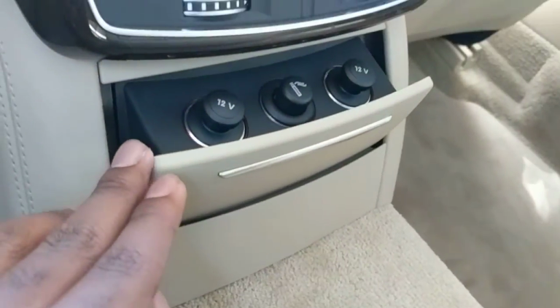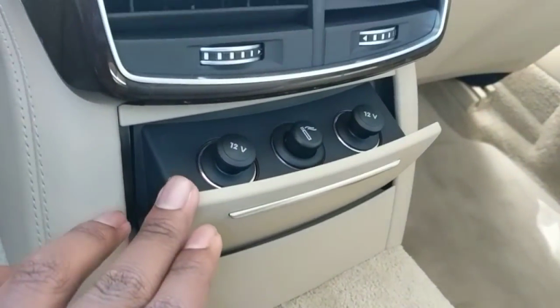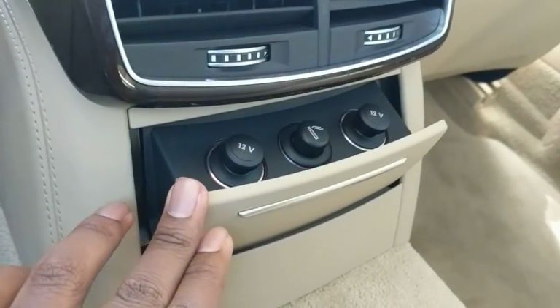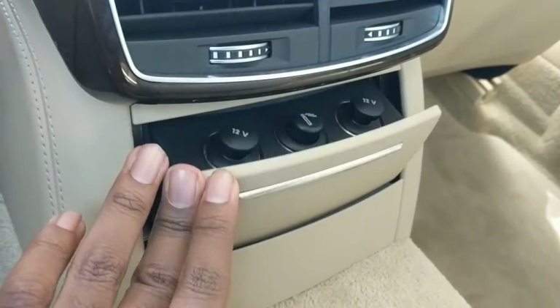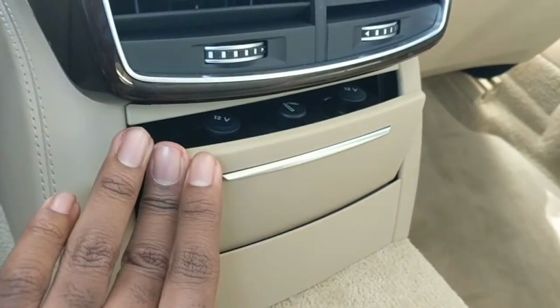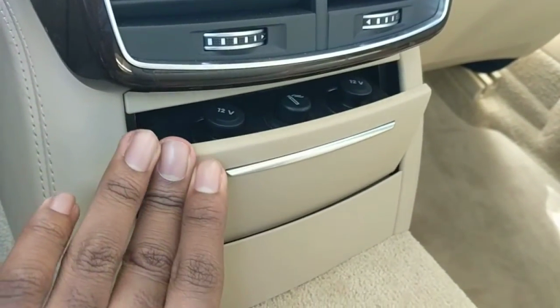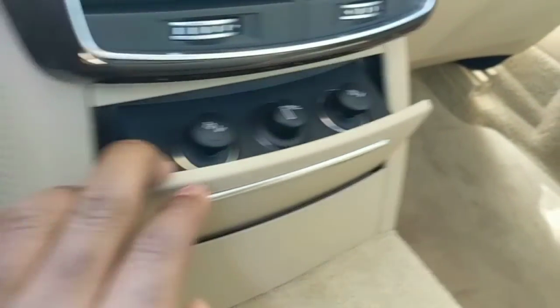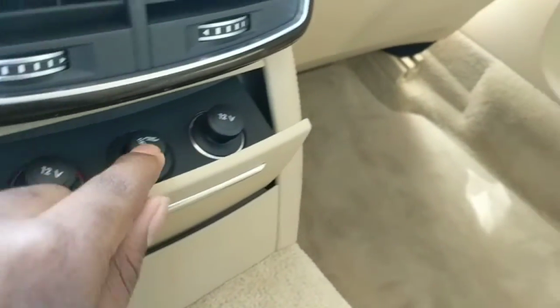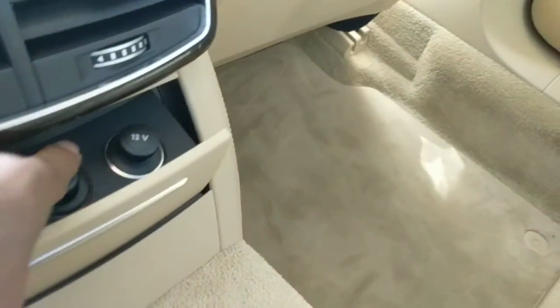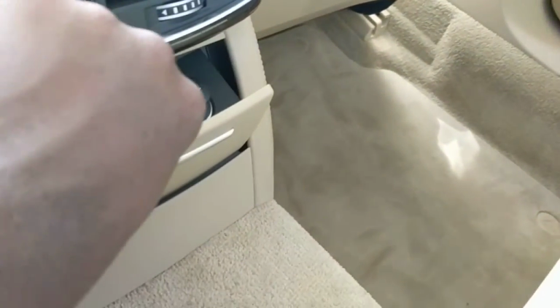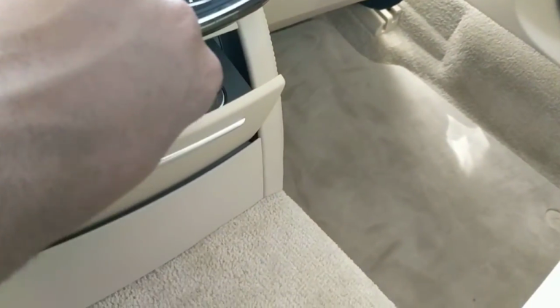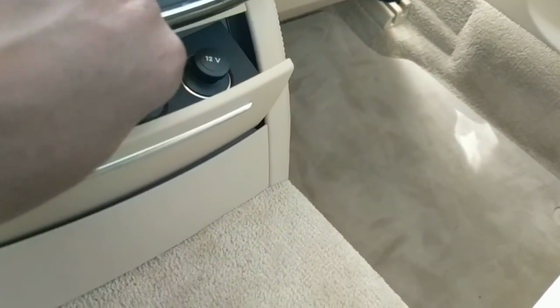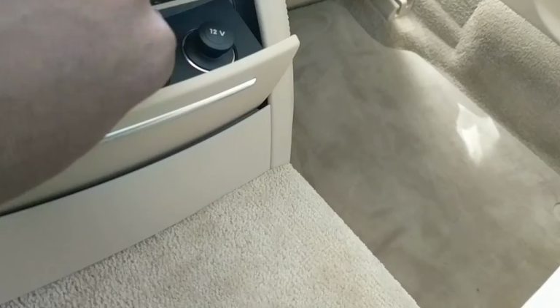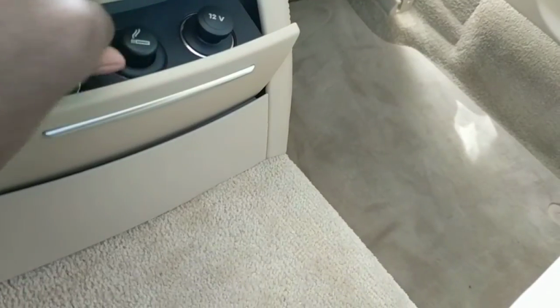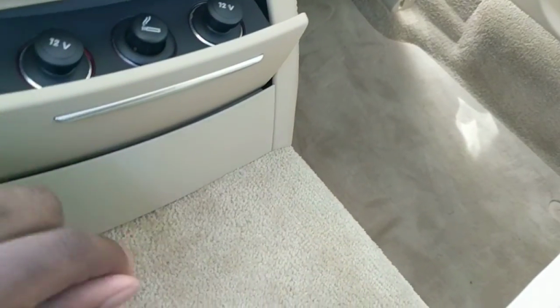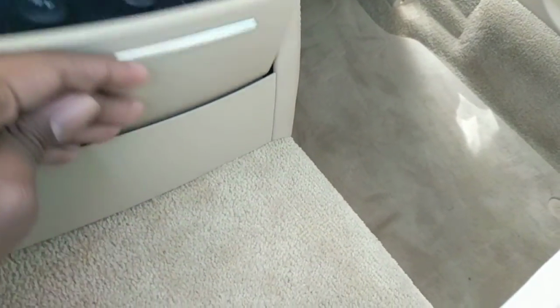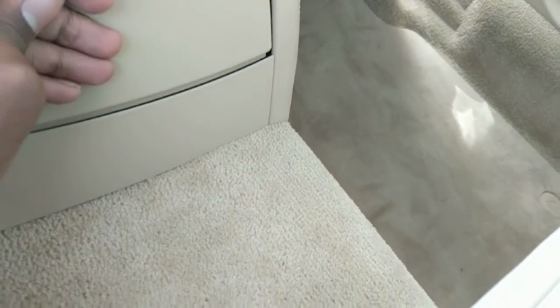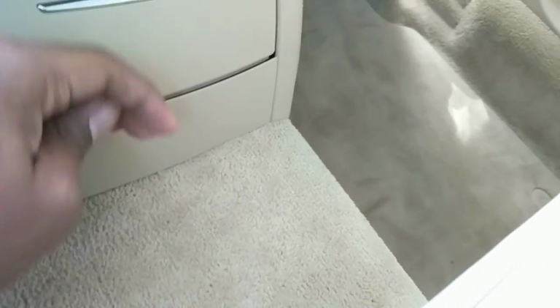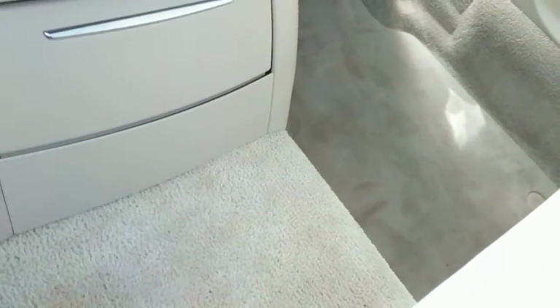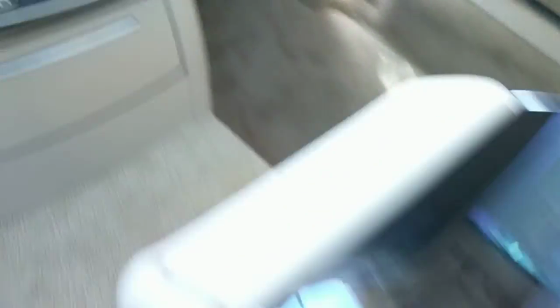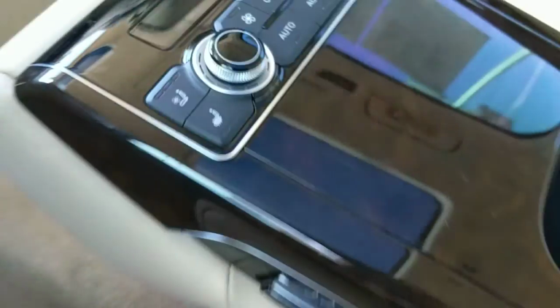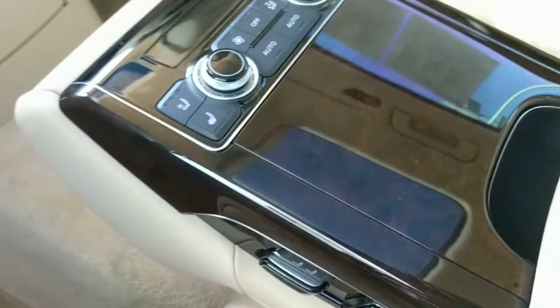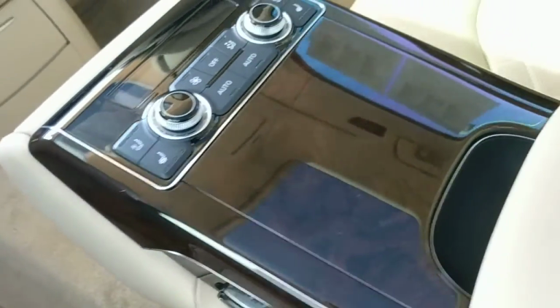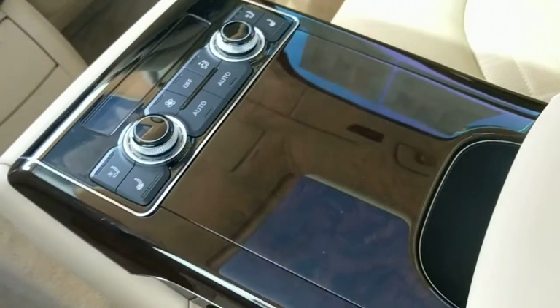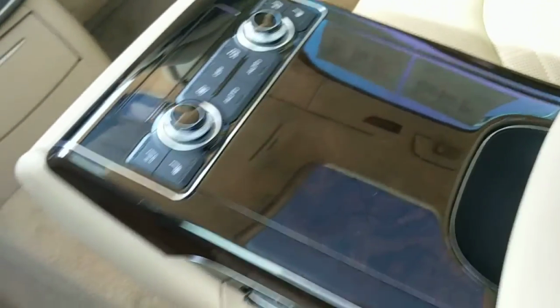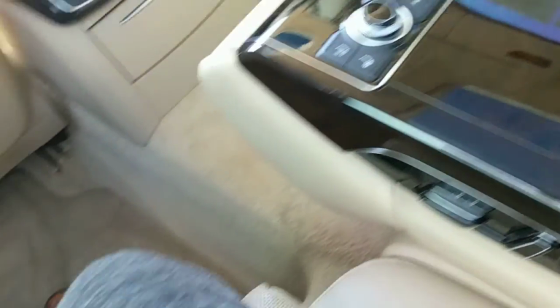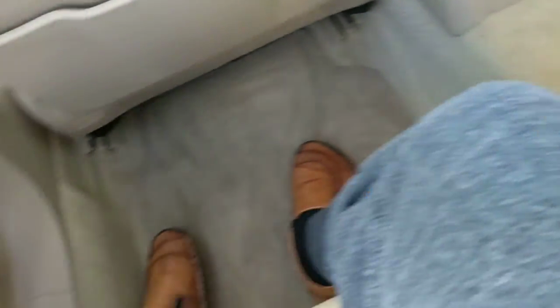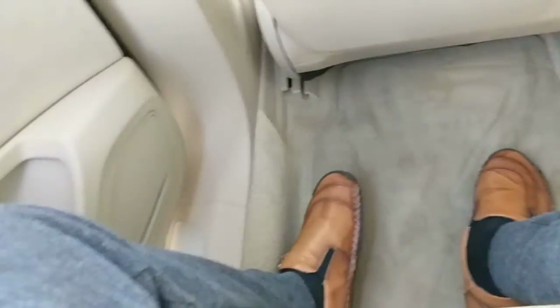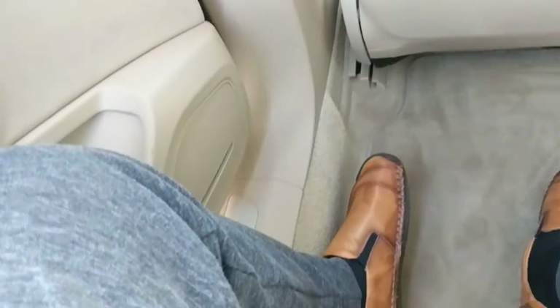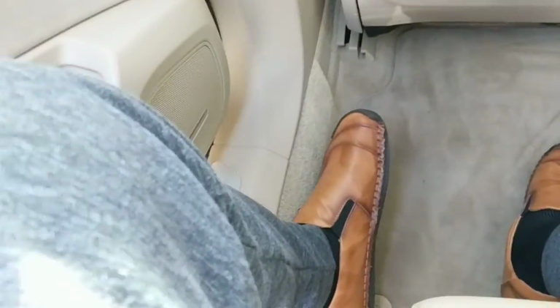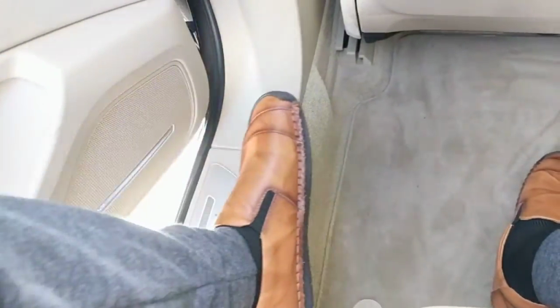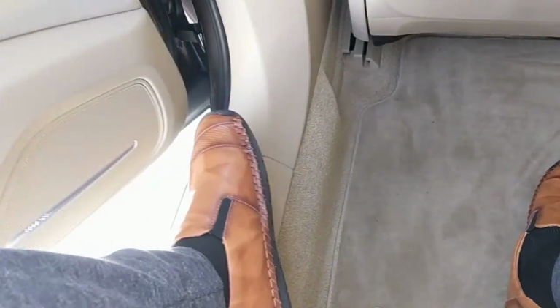It has all the good stuff. You can put the cigarette in here and smoke. I'll show you the trunk.